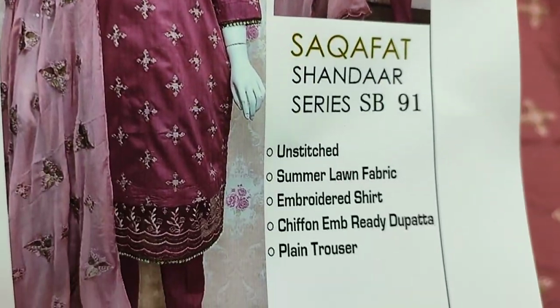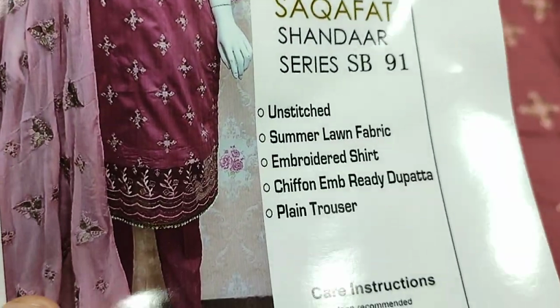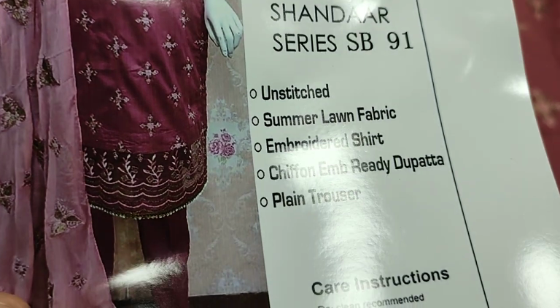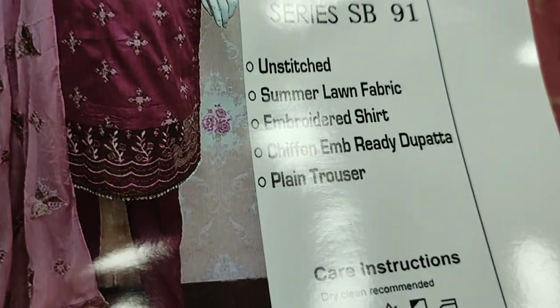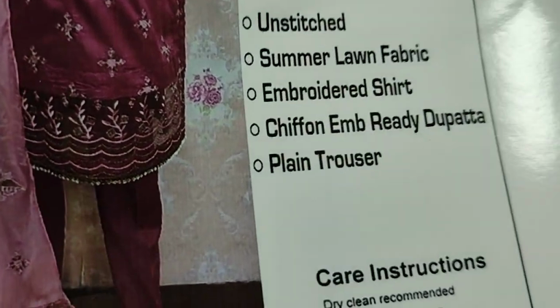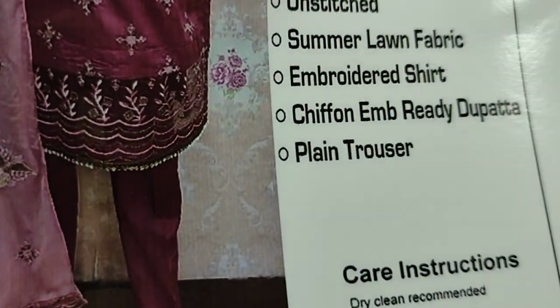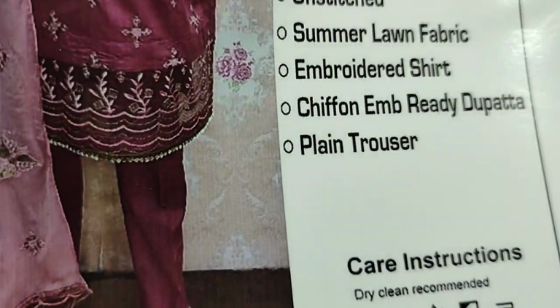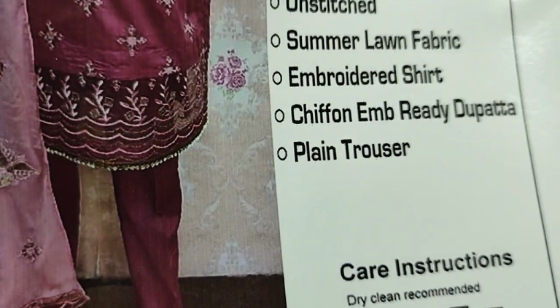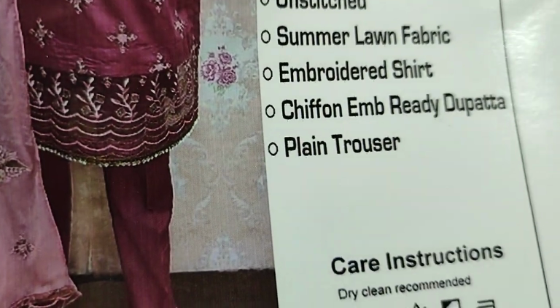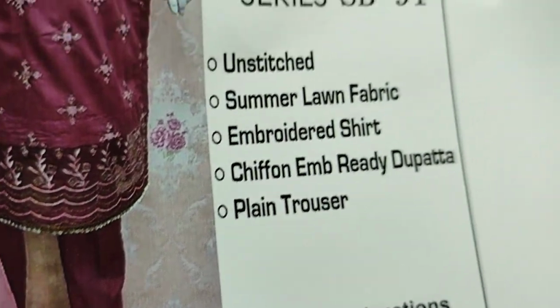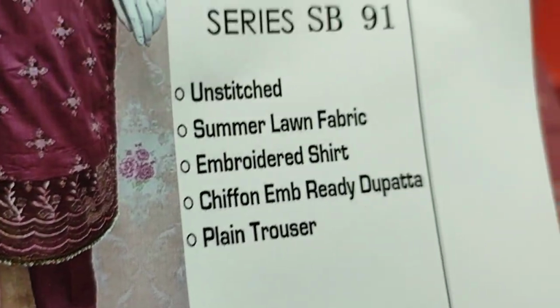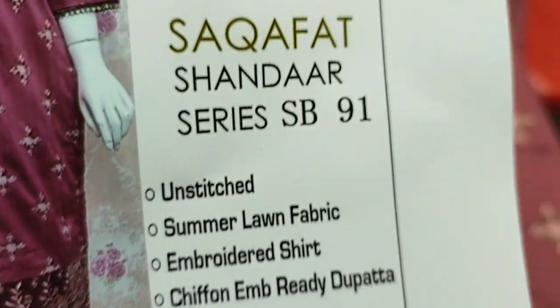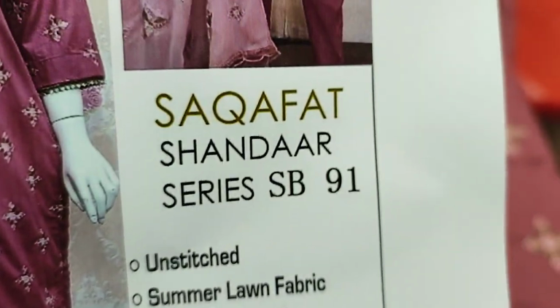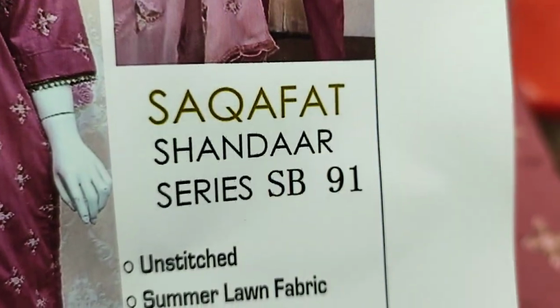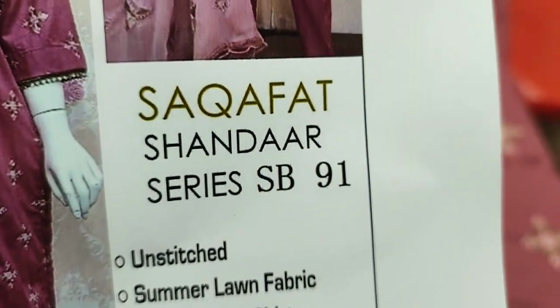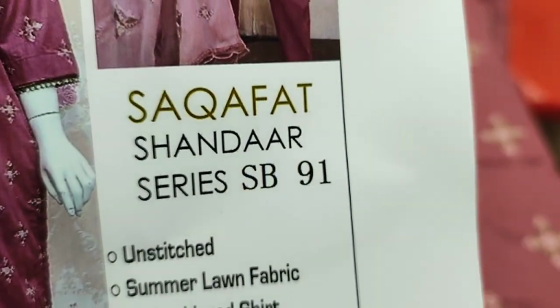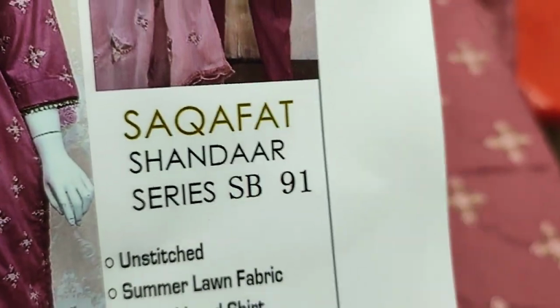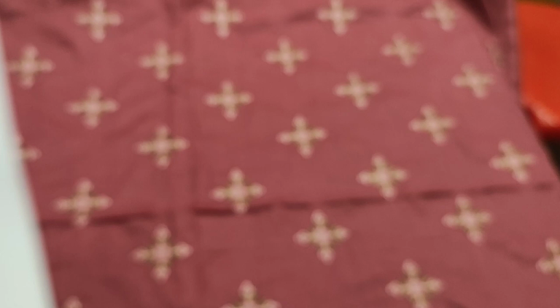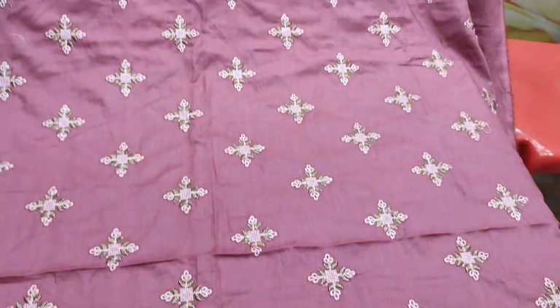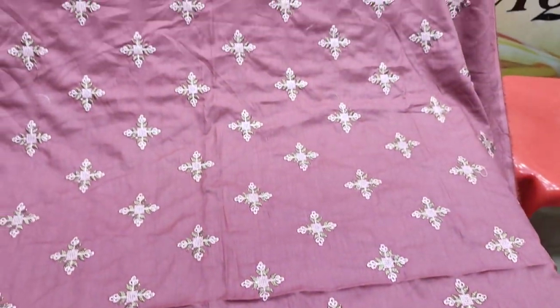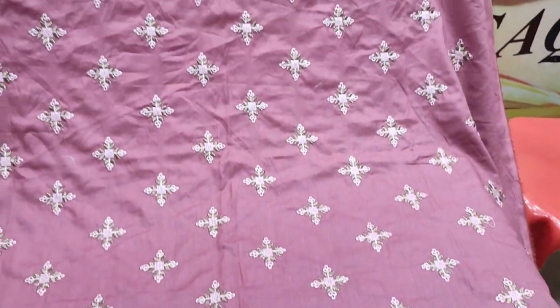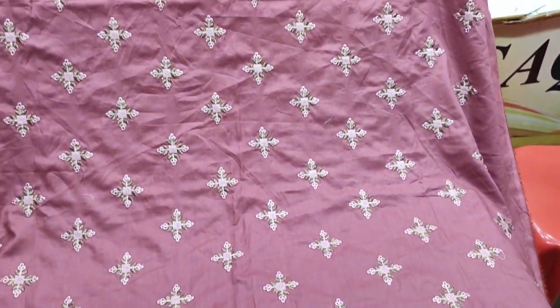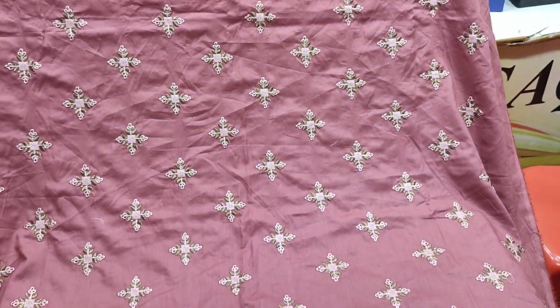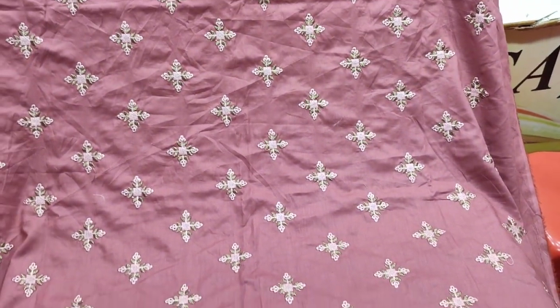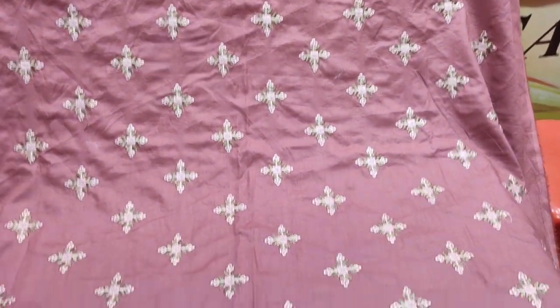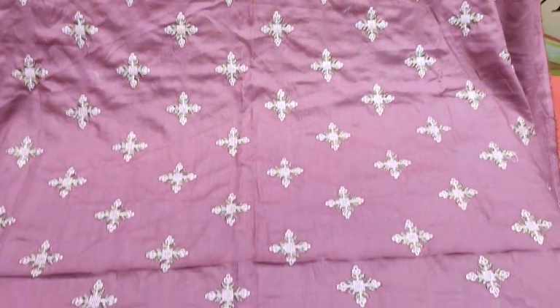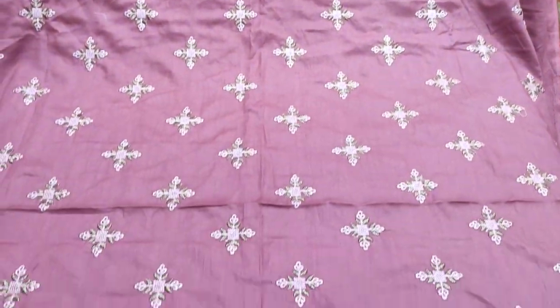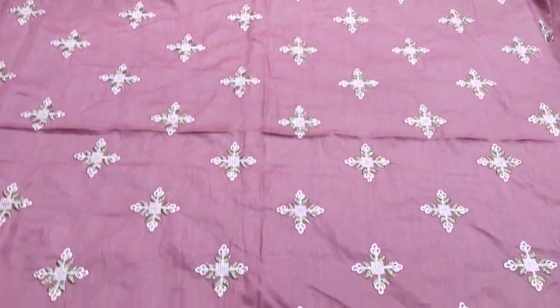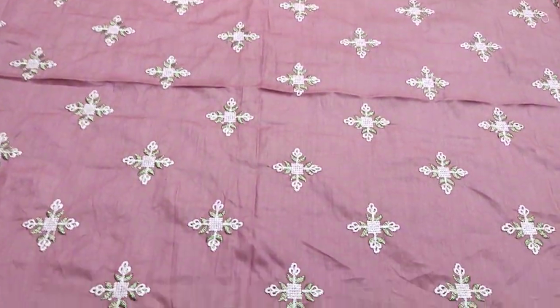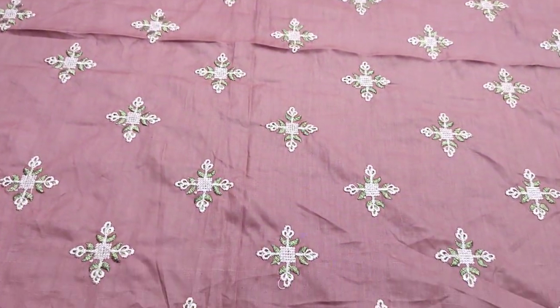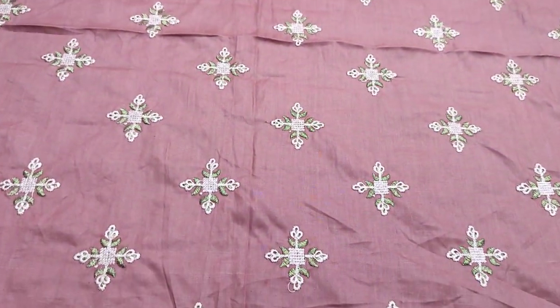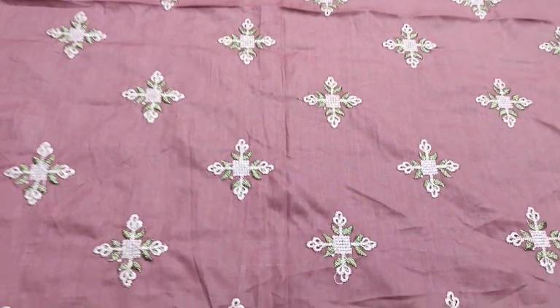This is the stitching style. This is the front and silky fabric.